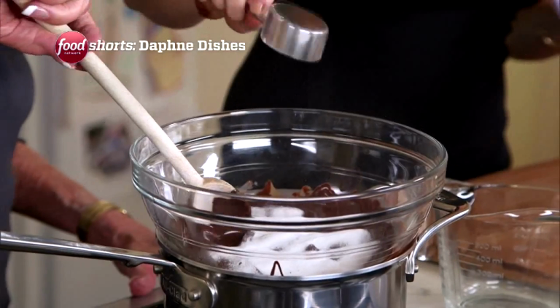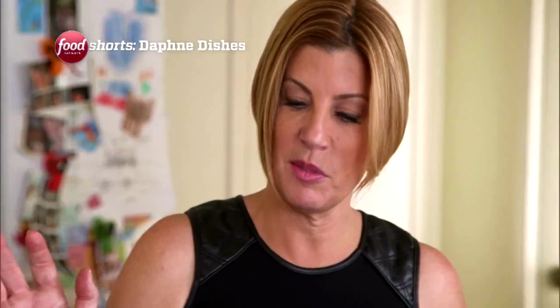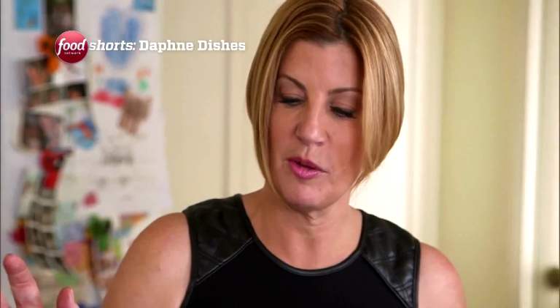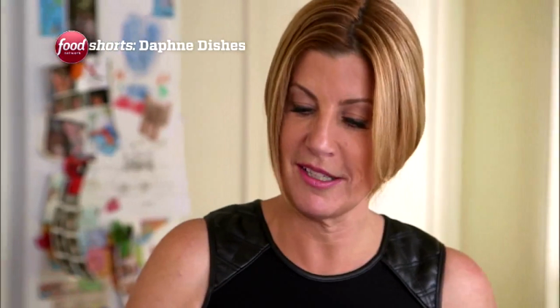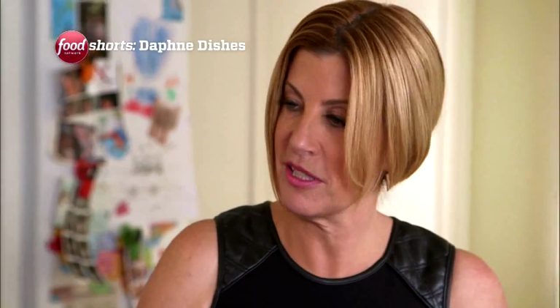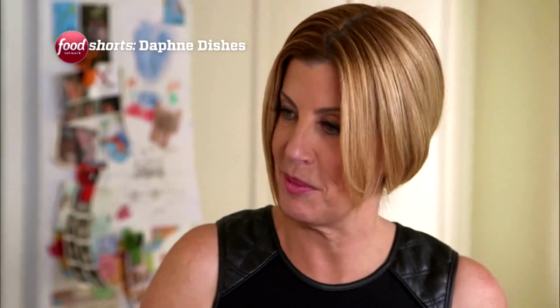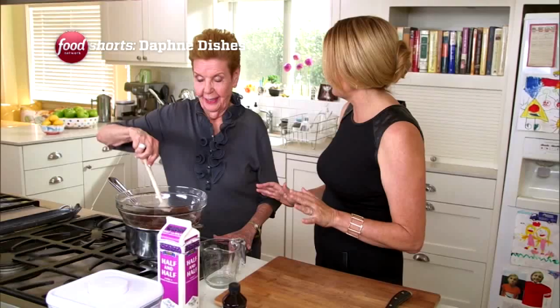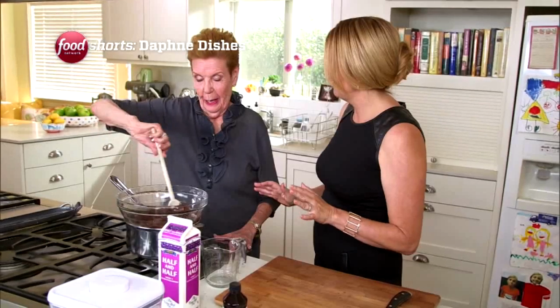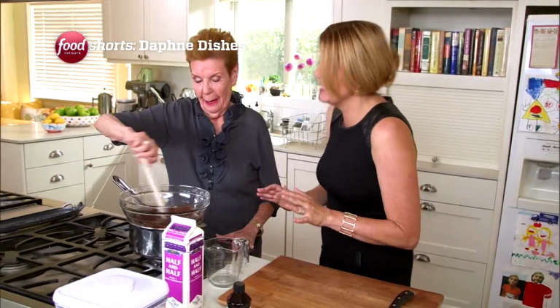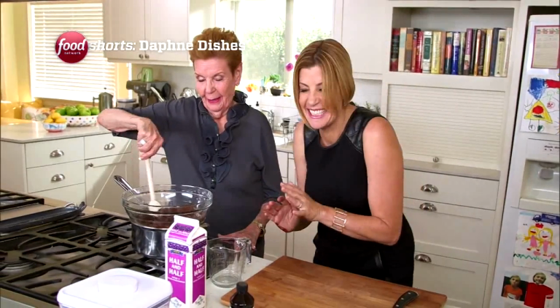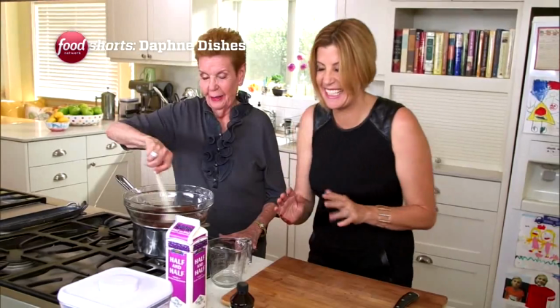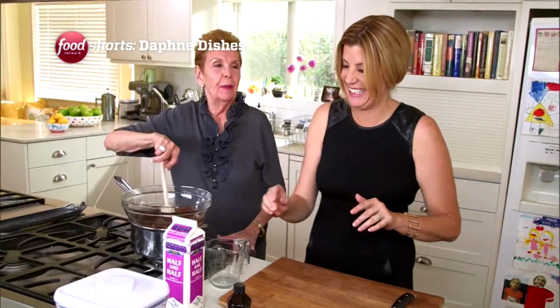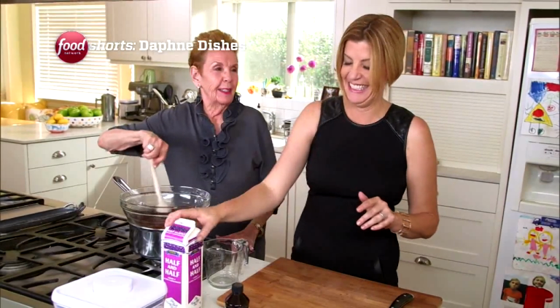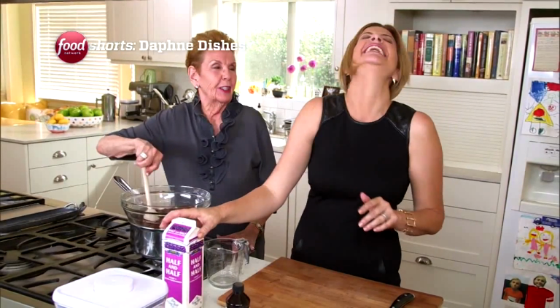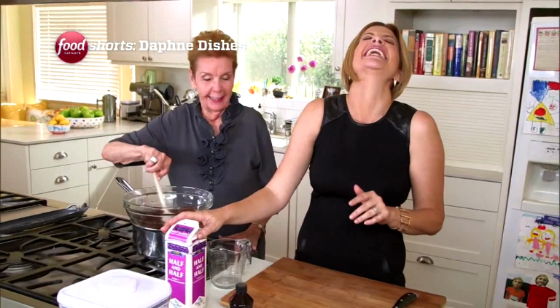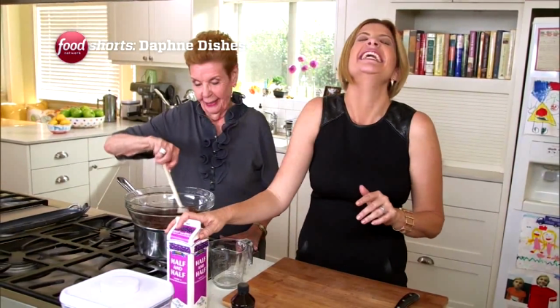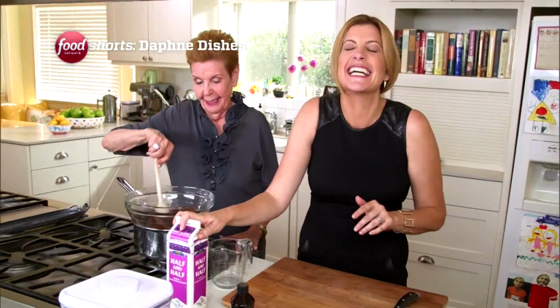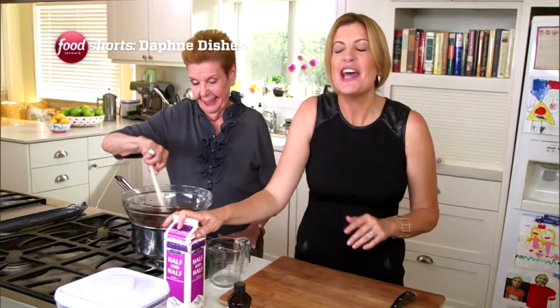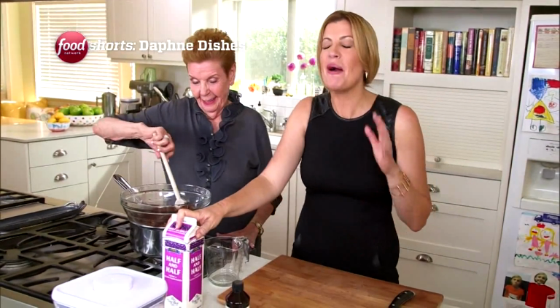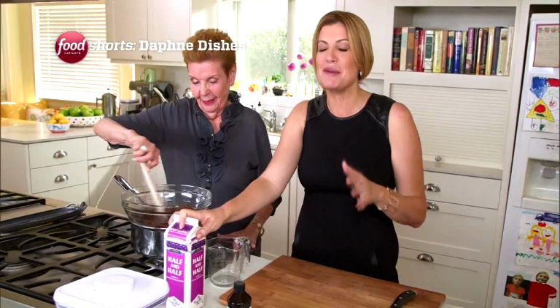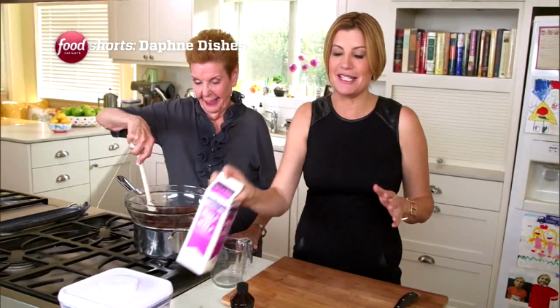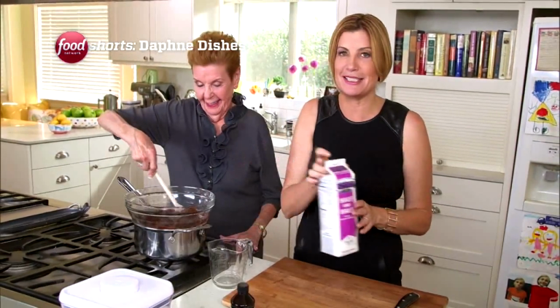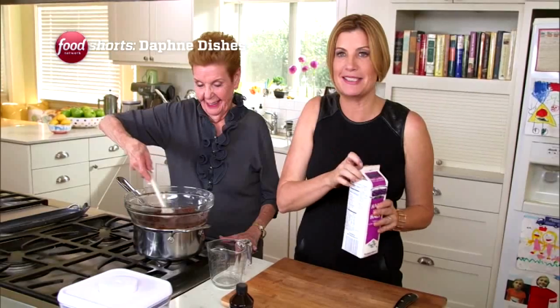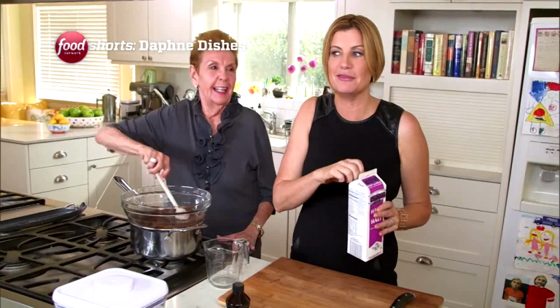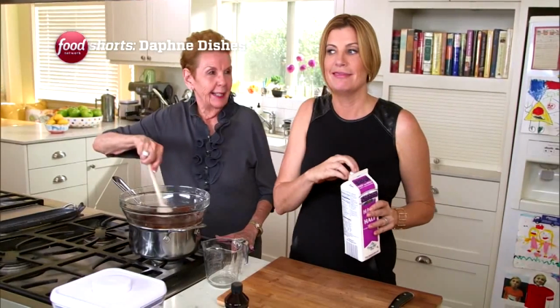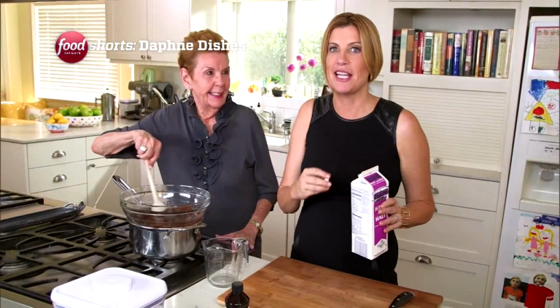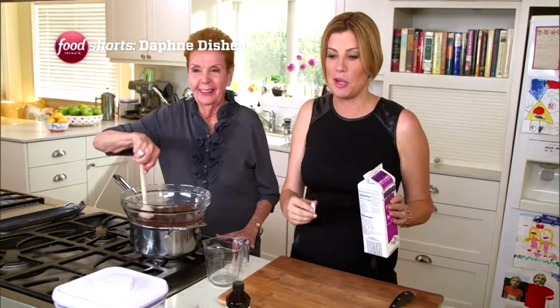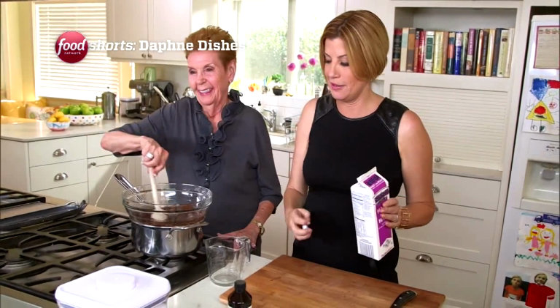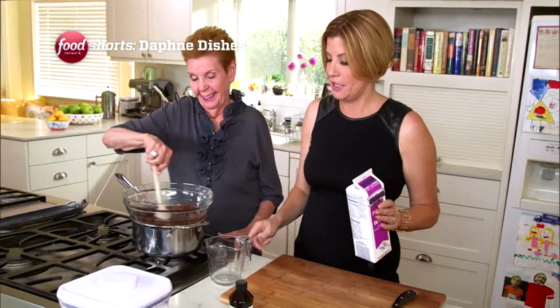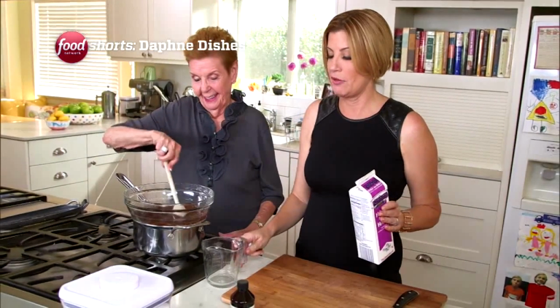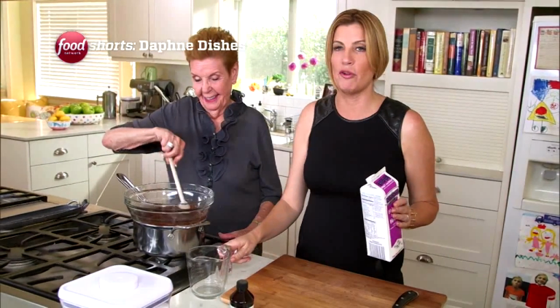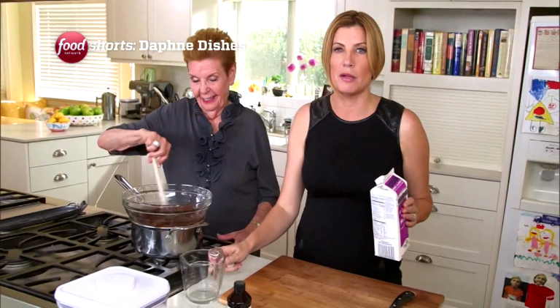I'm glad this is being documented because I don't see this much. You have no memory of us ever cooking together, right? No, I have memories. Just not many — faded and spotty, like an old photo album.